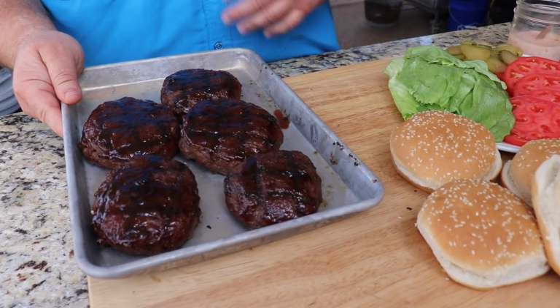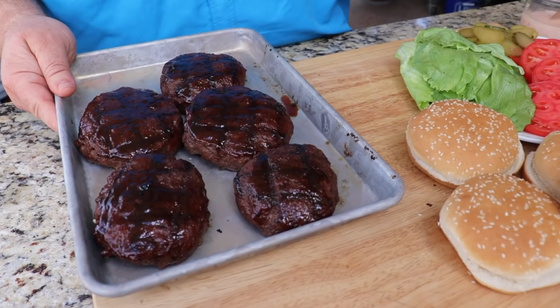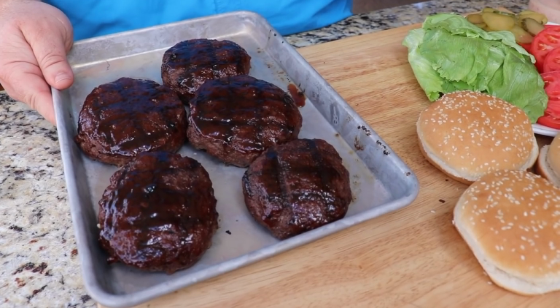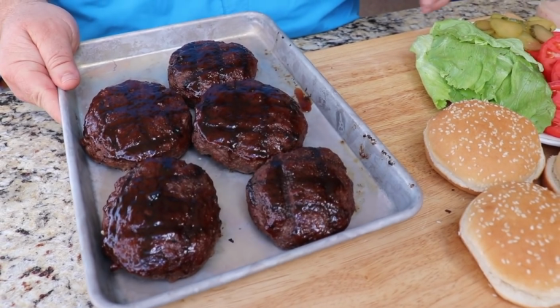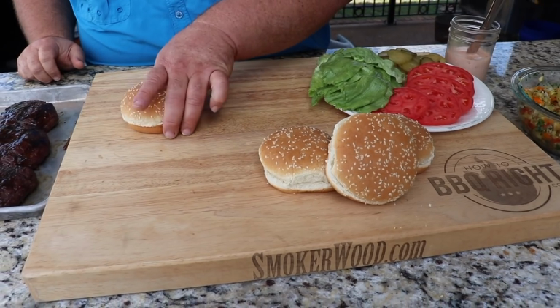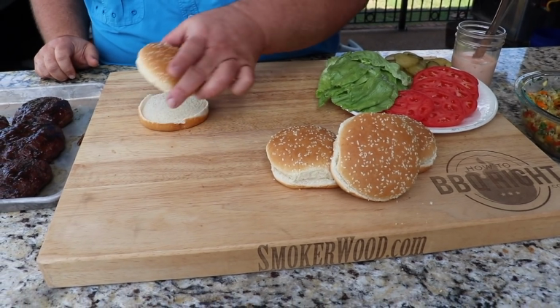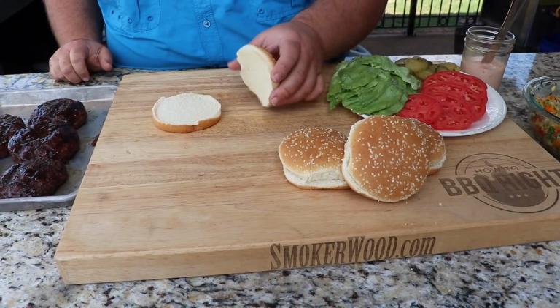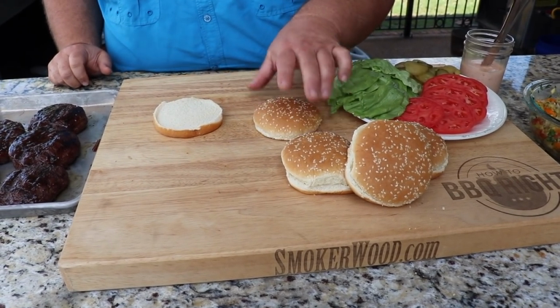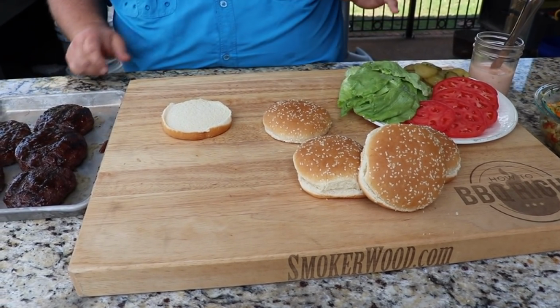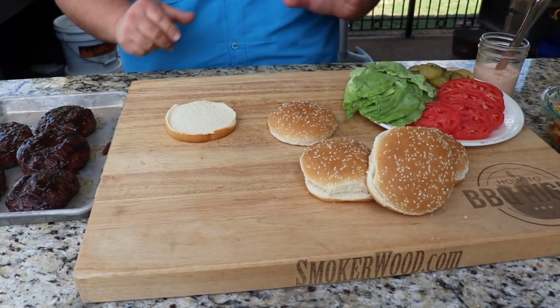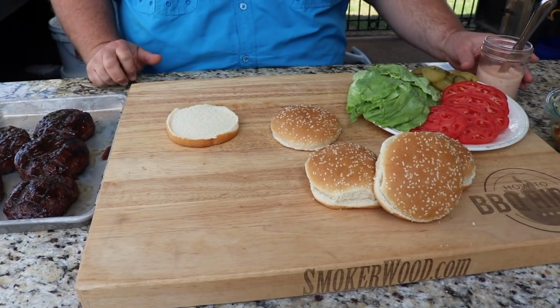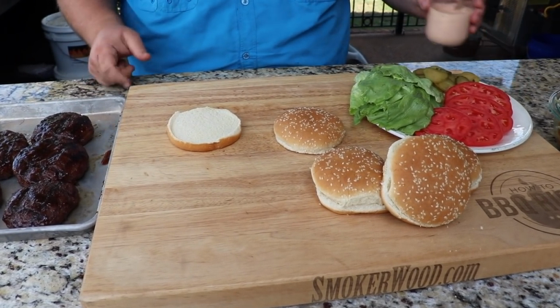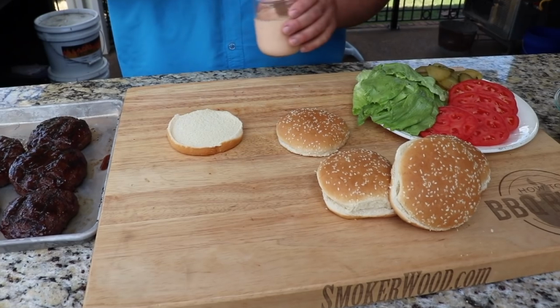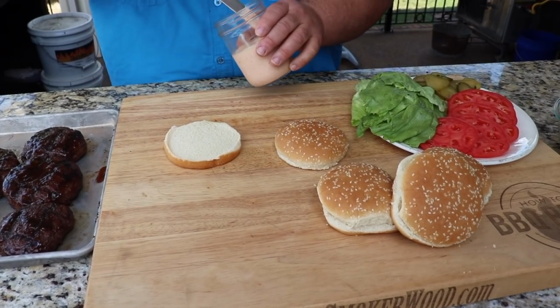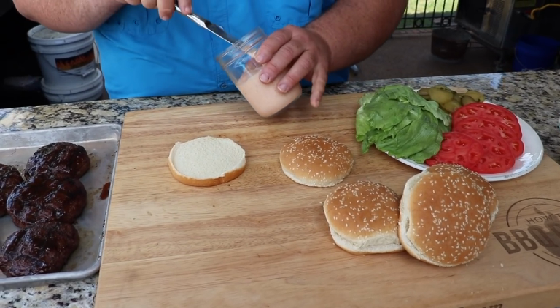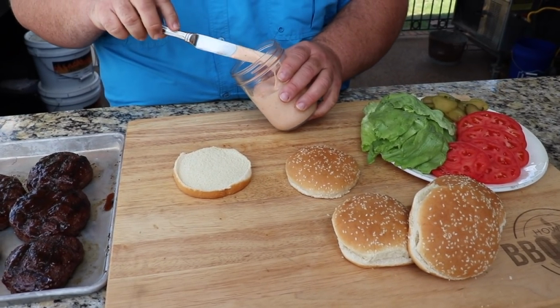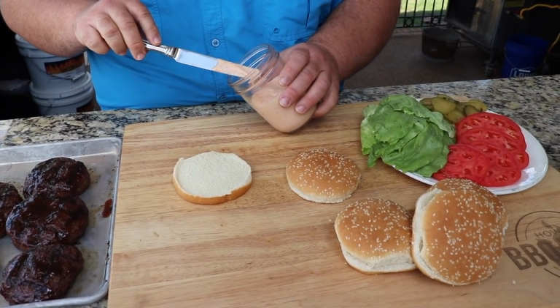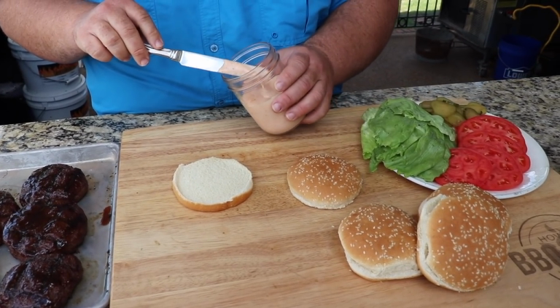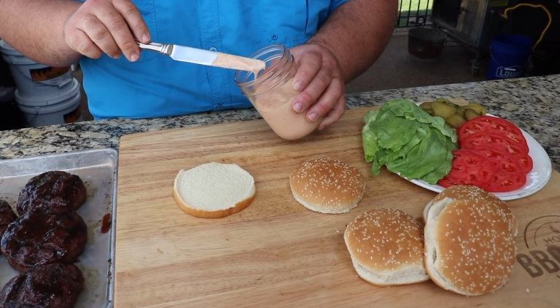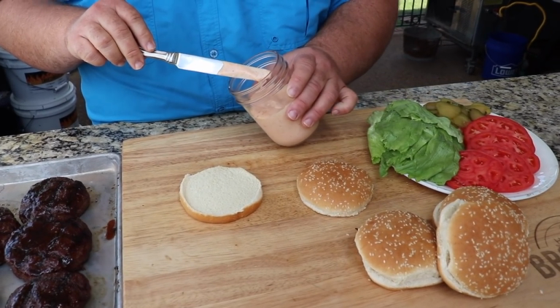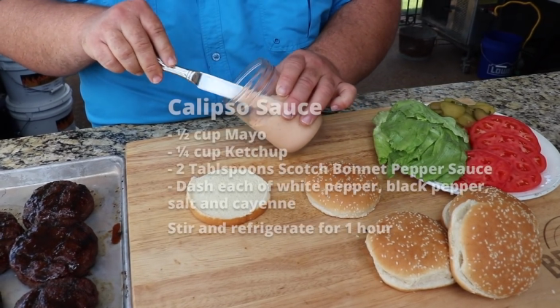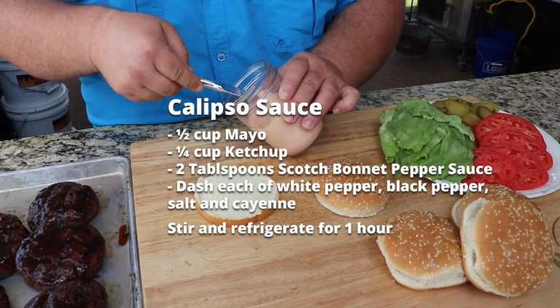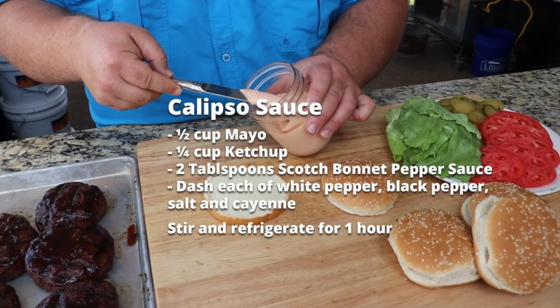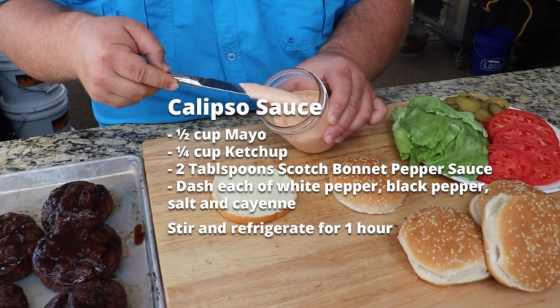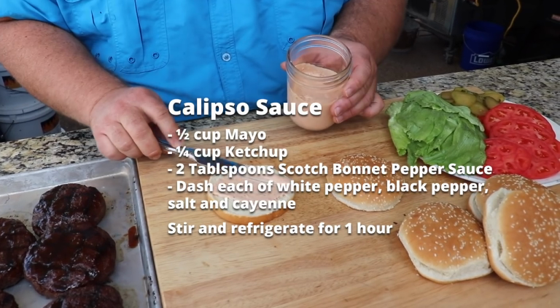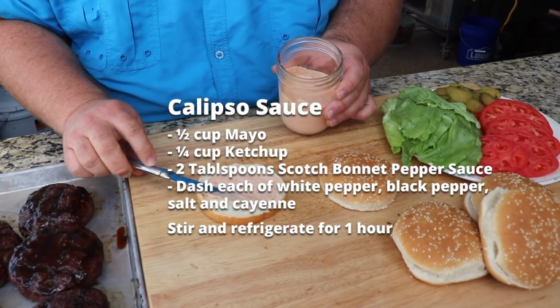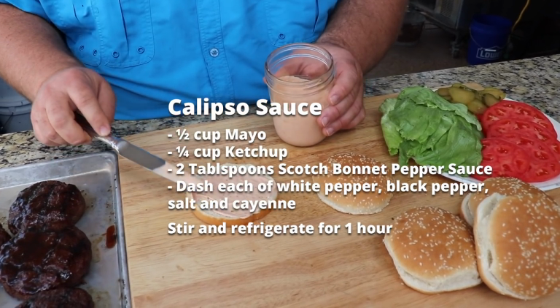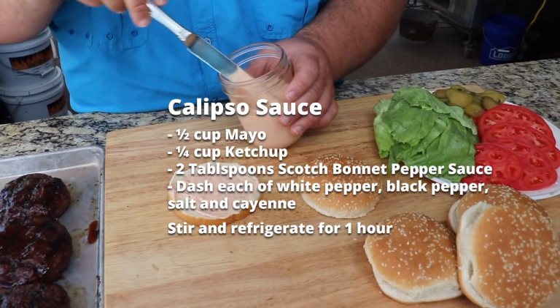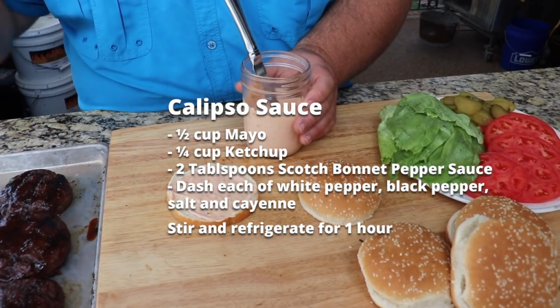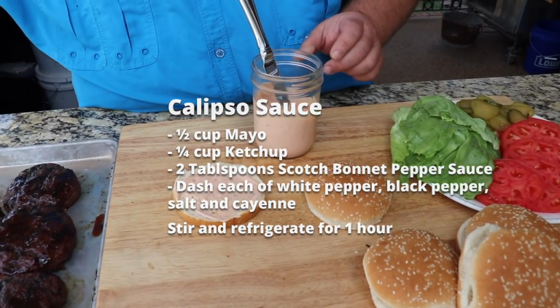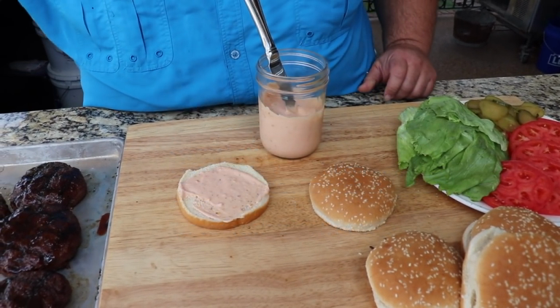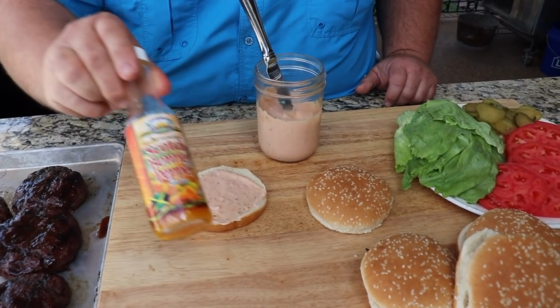I've got all the makings here for this Big Mon burger. I'm just using a sesame seed bun — you could use whatever you want. The first thing going on it is what I call a calypso sauce, and it's really just a kicked-up mayo: mayo, ketchup, and some scotch bonnet pepper sauce.